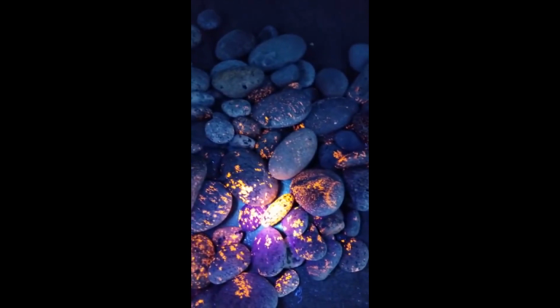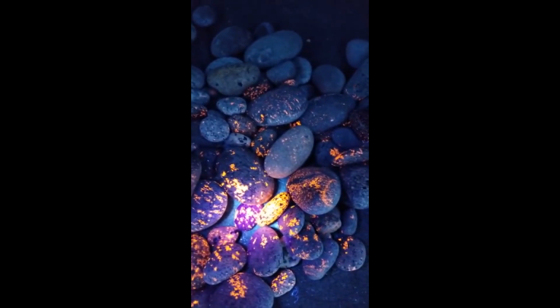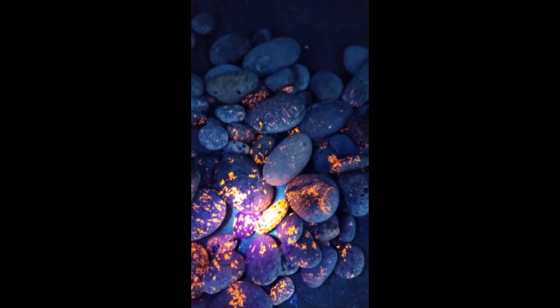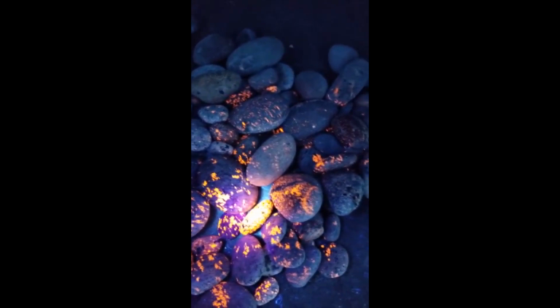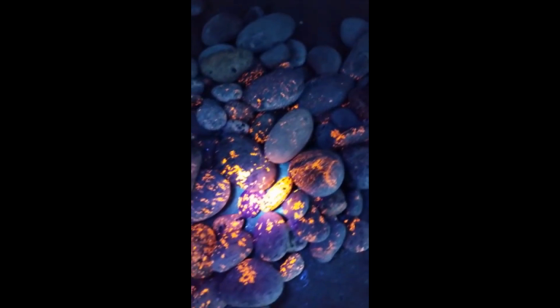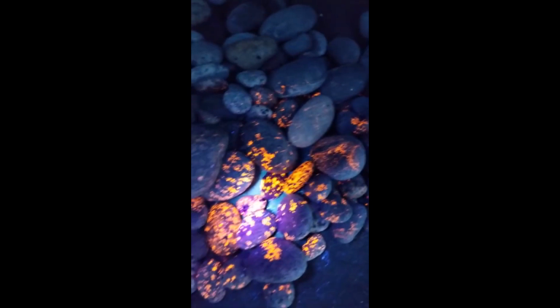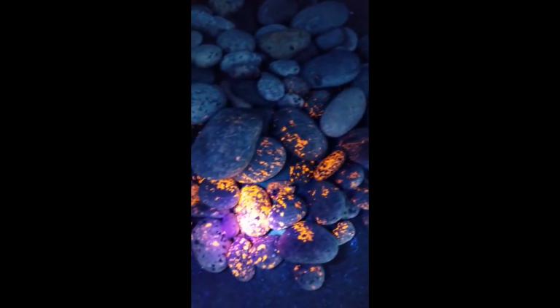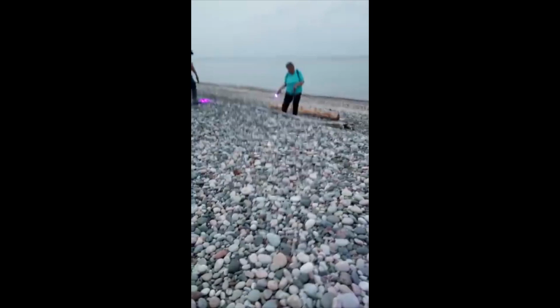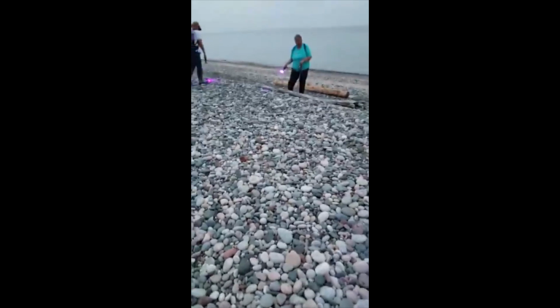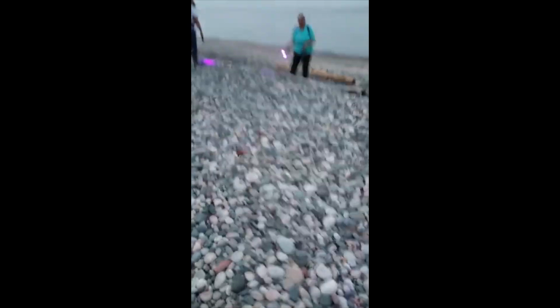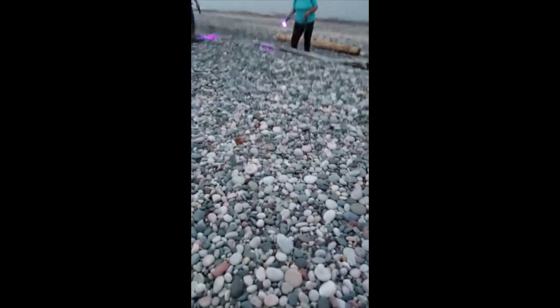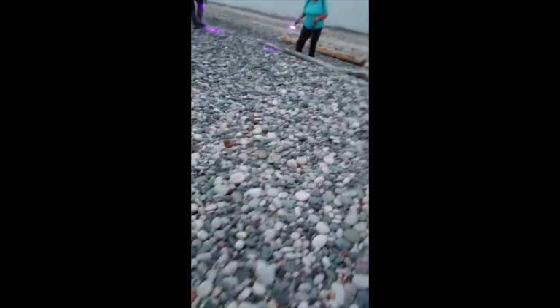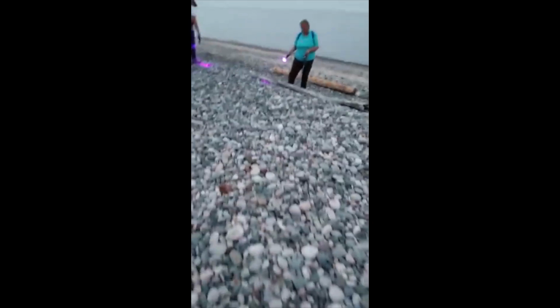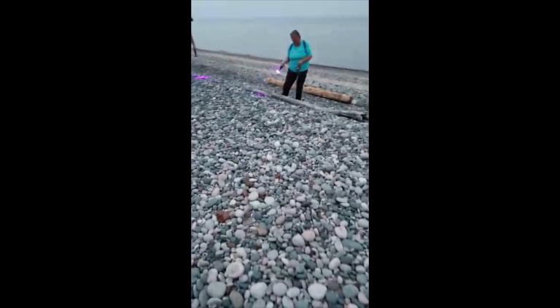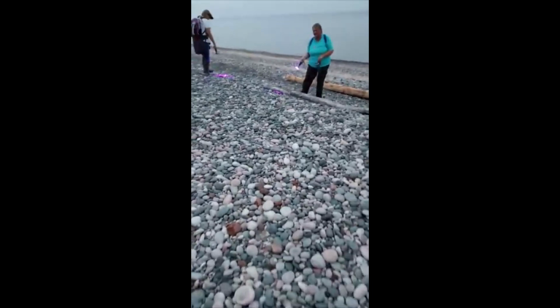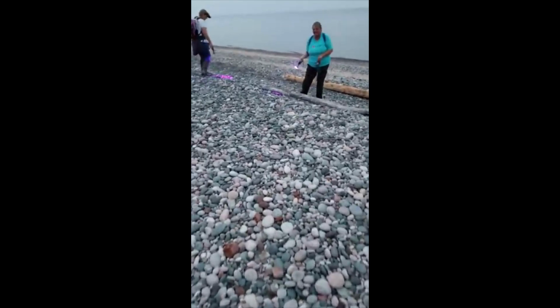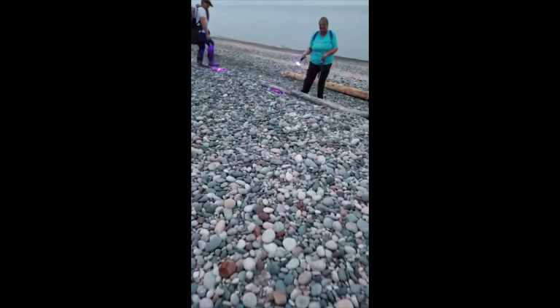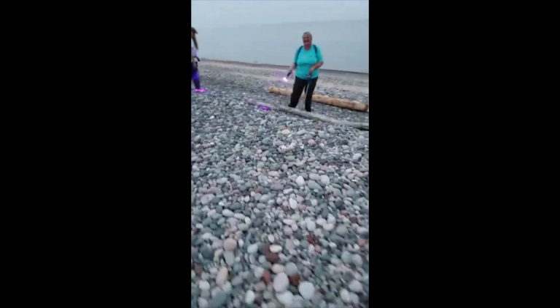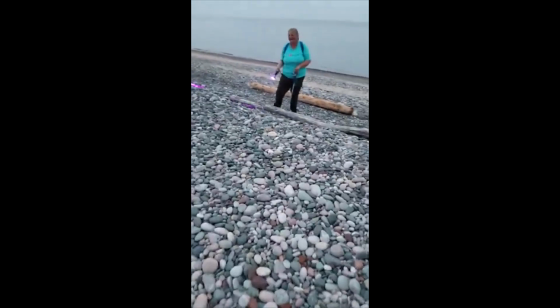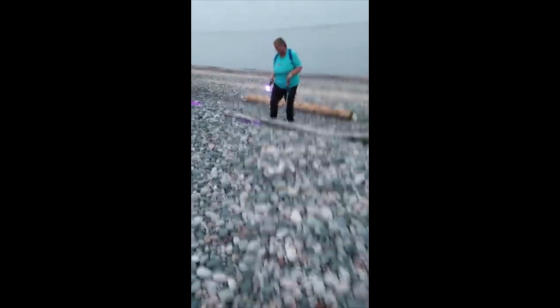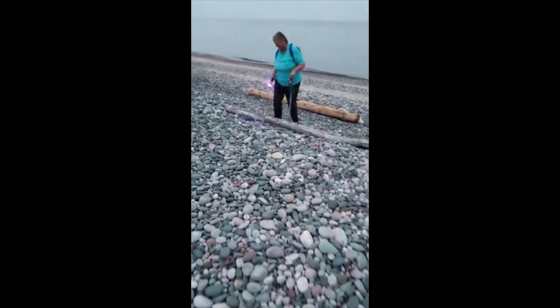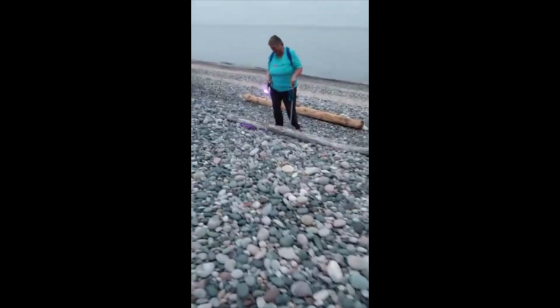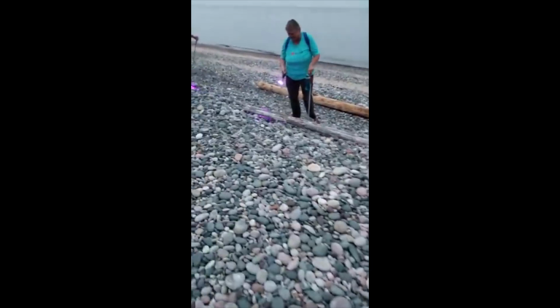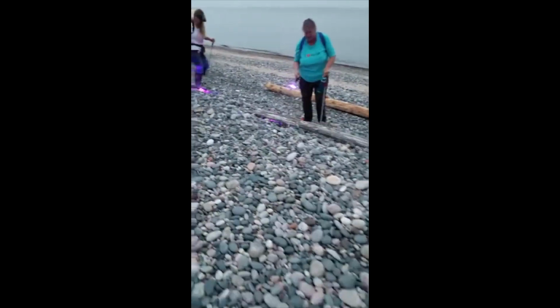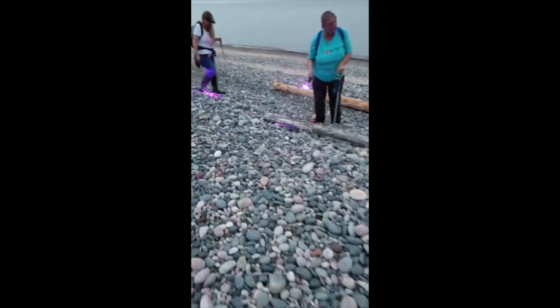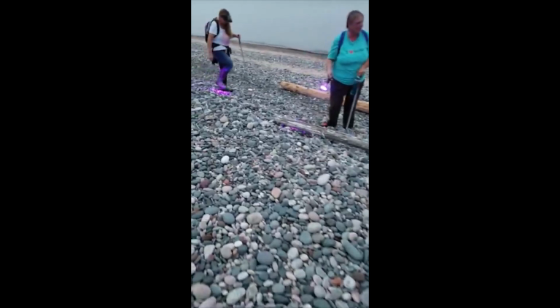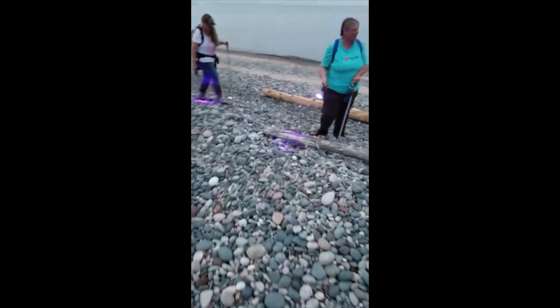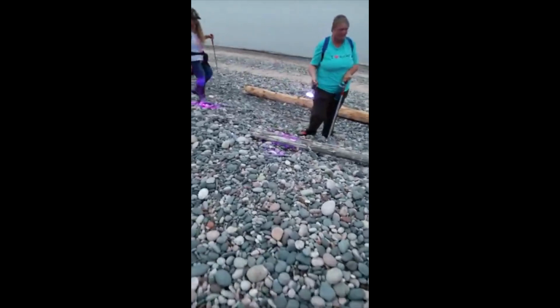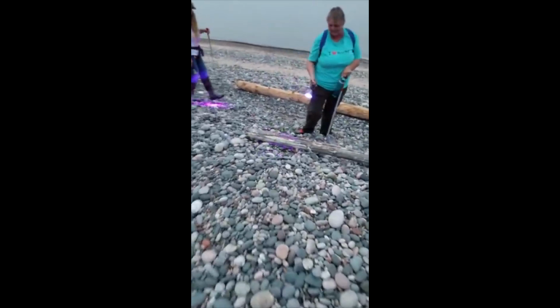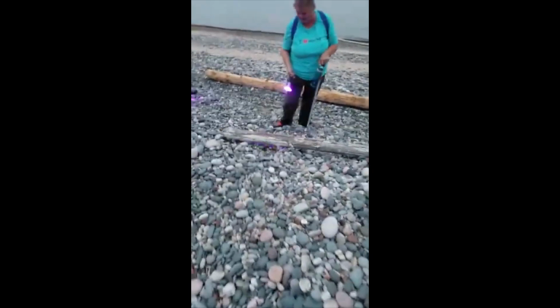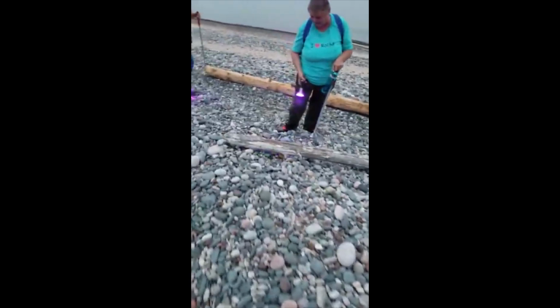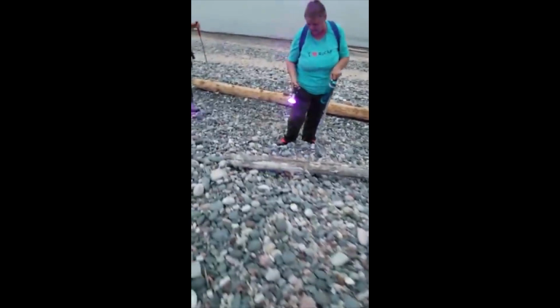Some really nice ones in there. Did you see it from this side of the log? Did you find a big one?